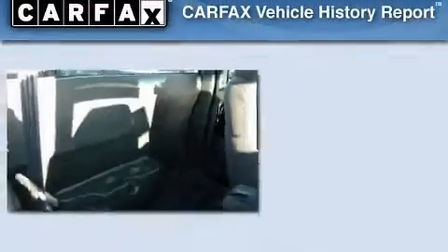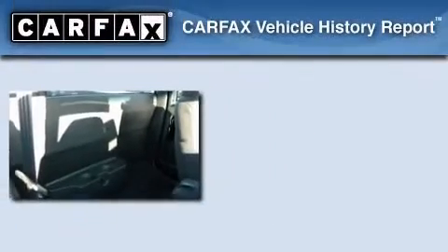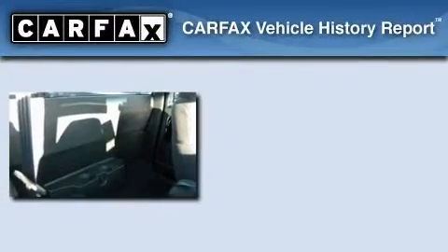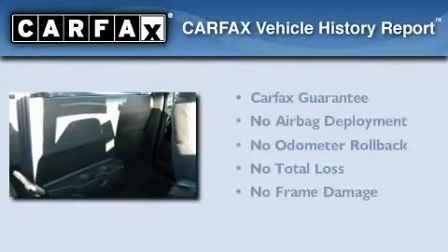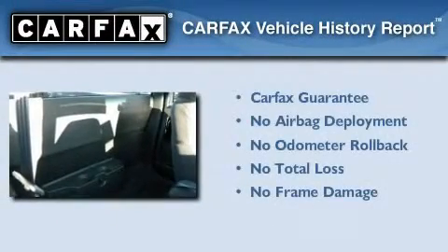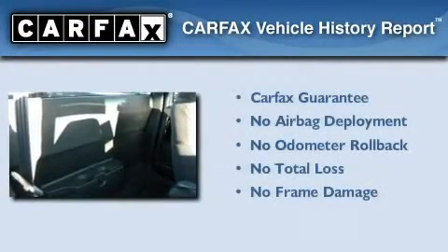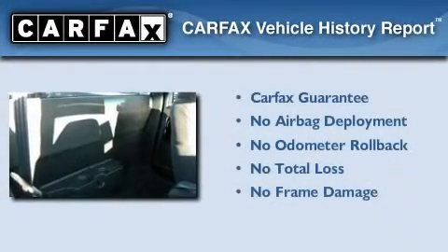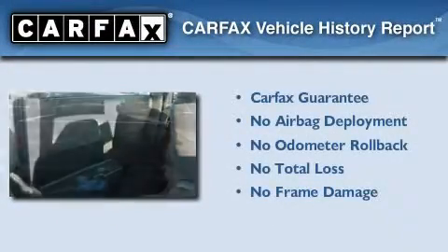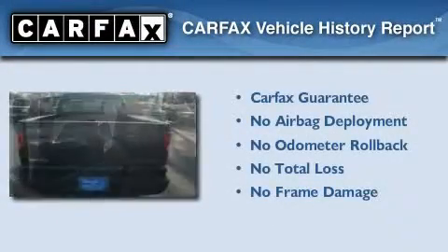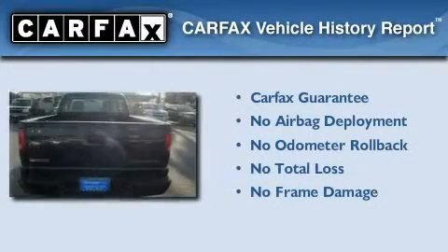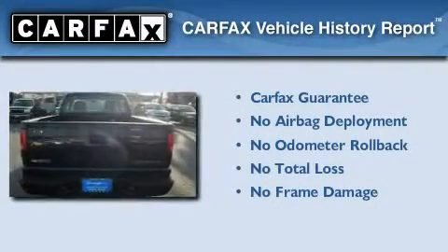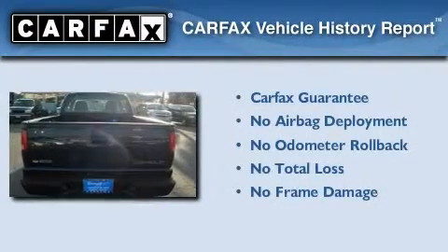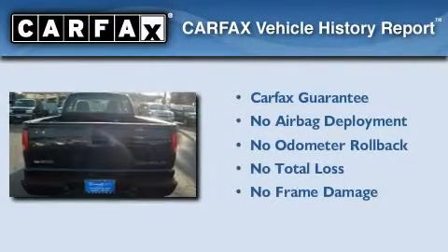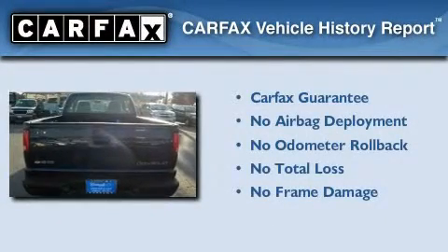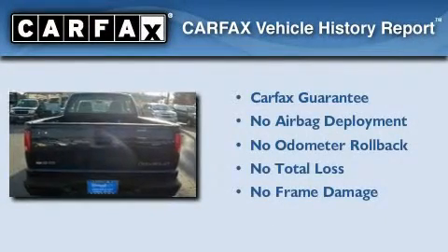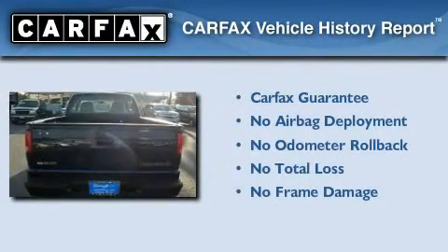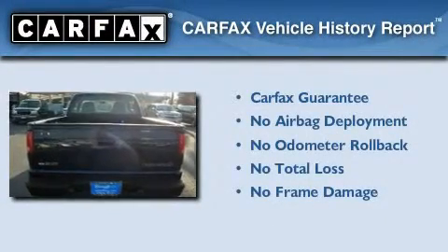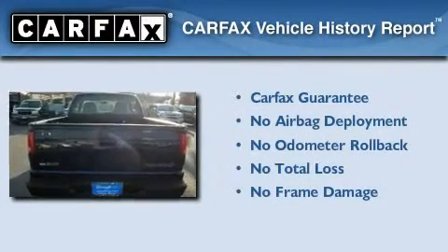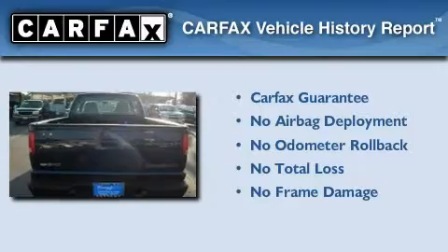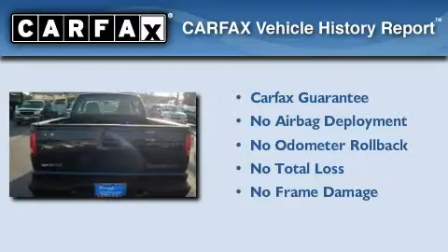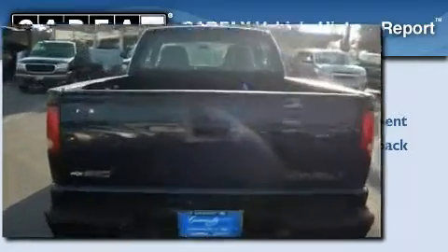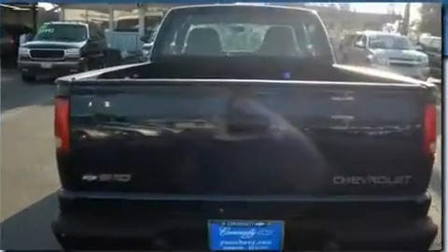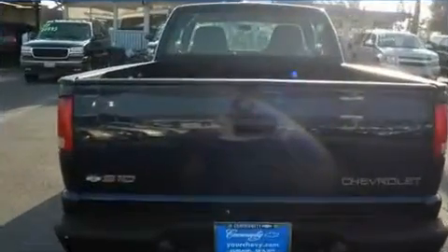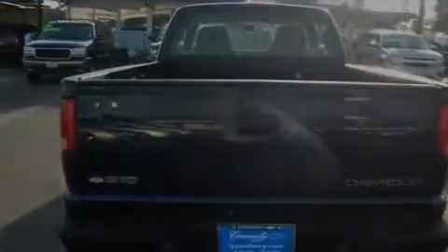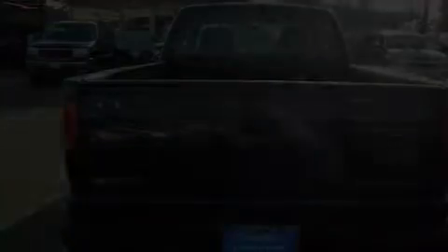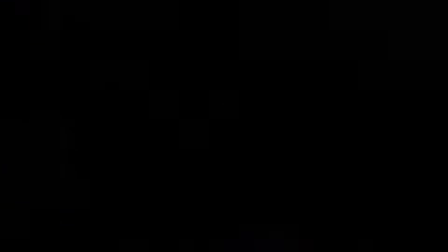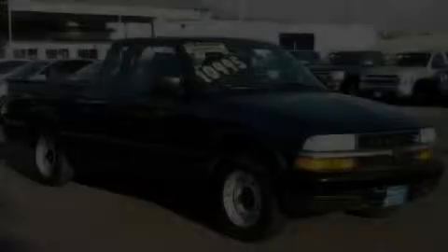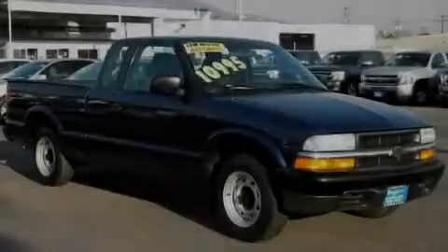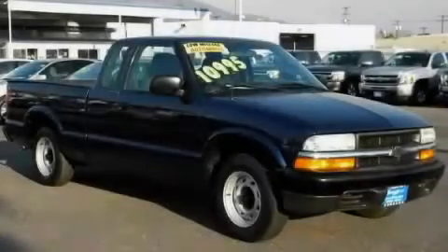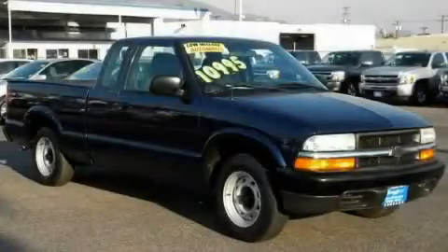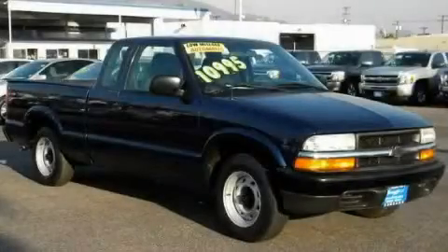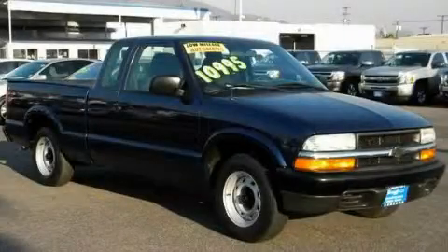Not to mention that this Chevrolet qualifies for the Carfax buyback guarantee. This vehicle won't last long at this price. Call and arrange a test drive now.